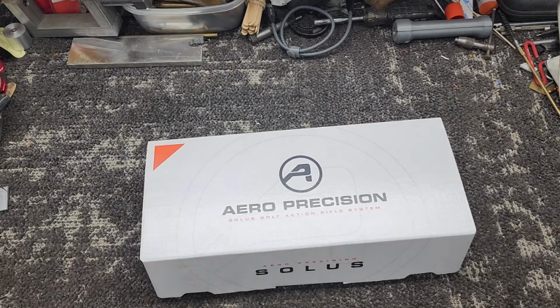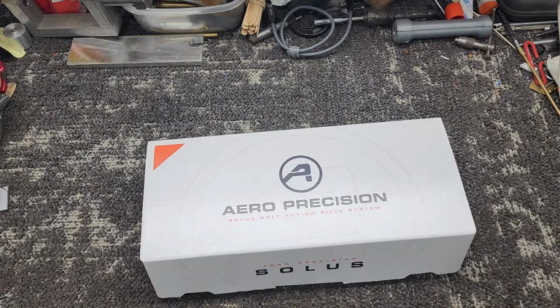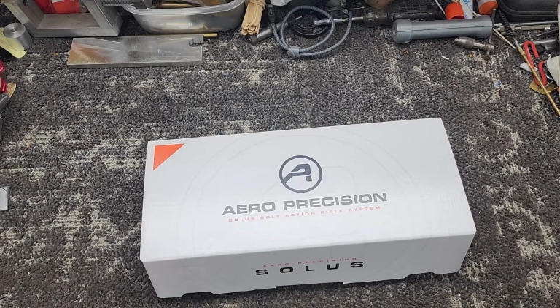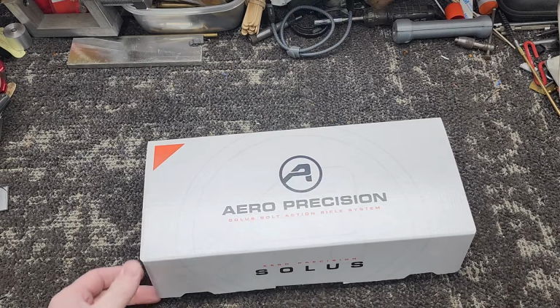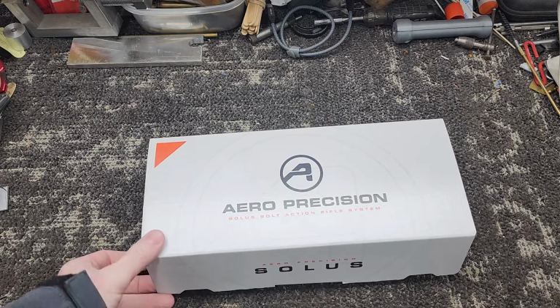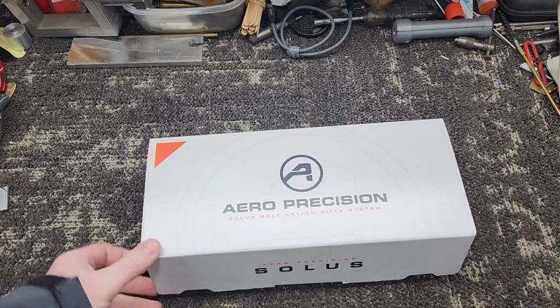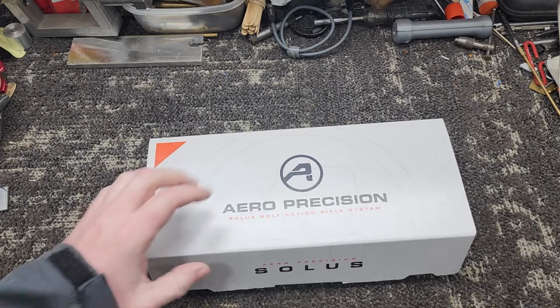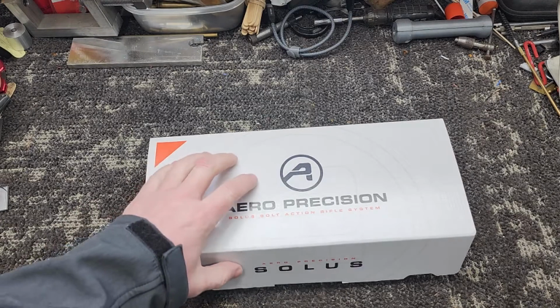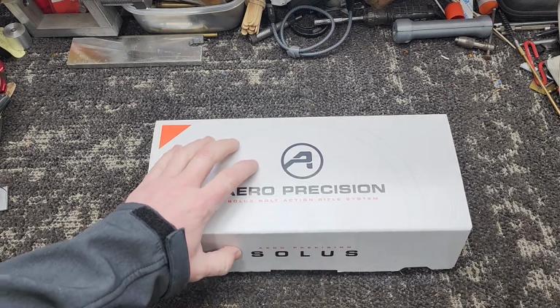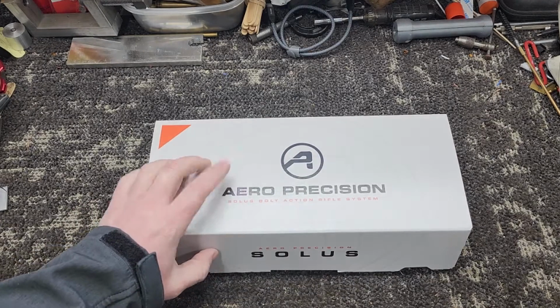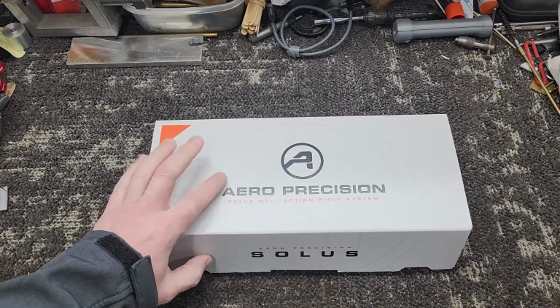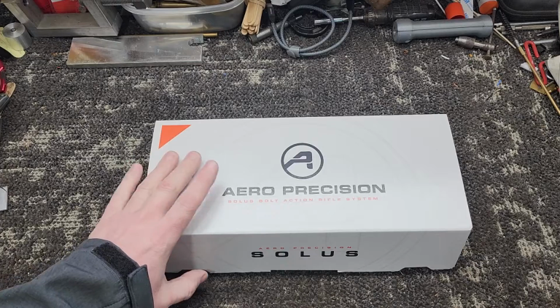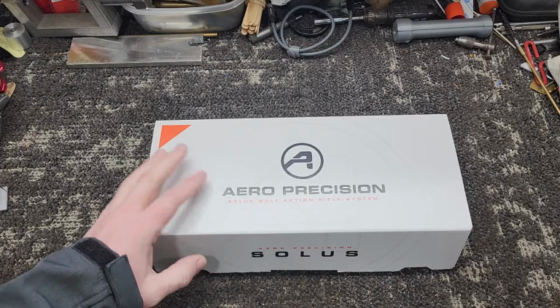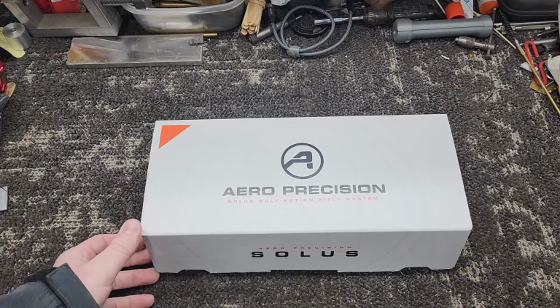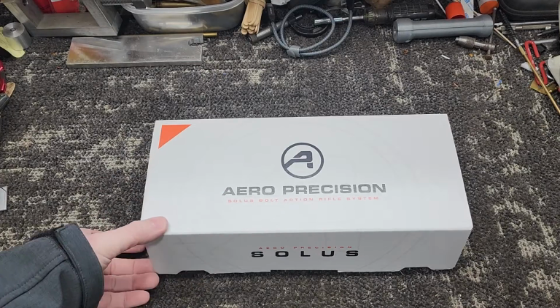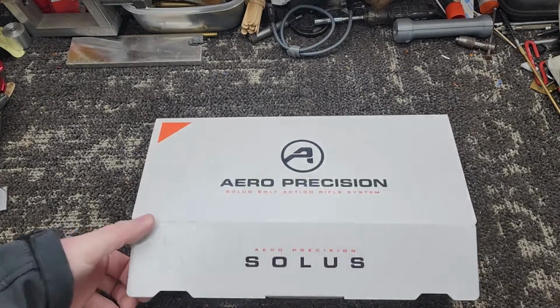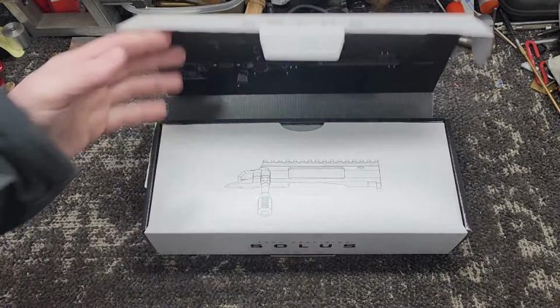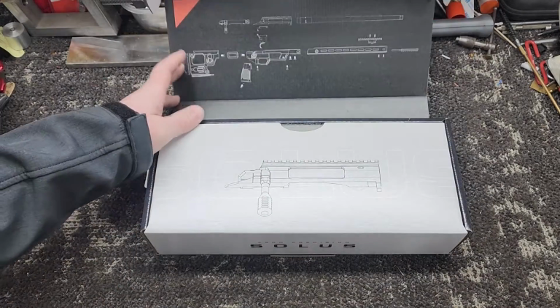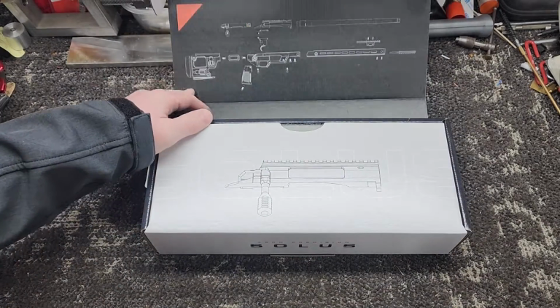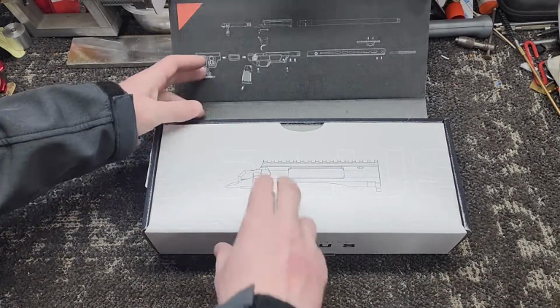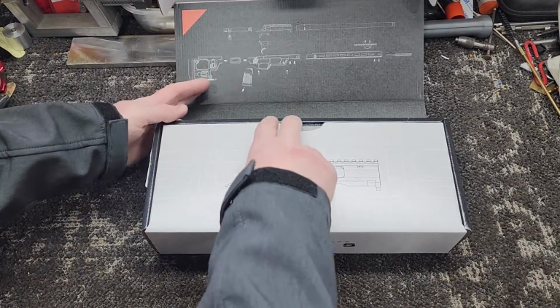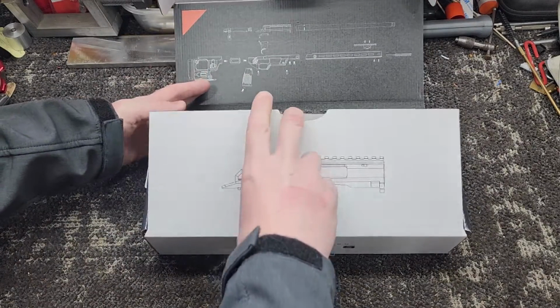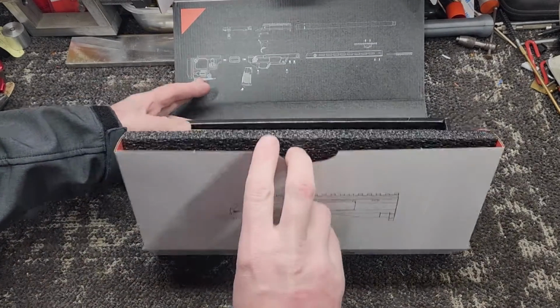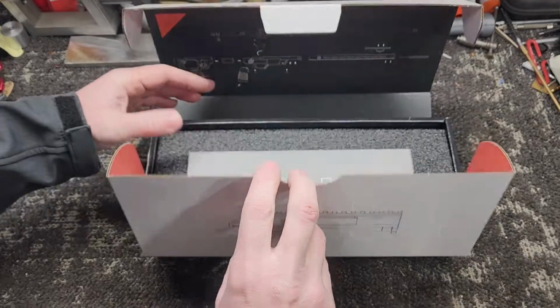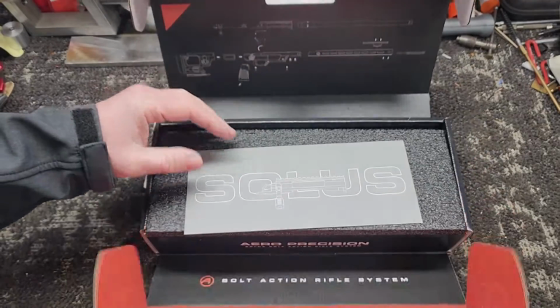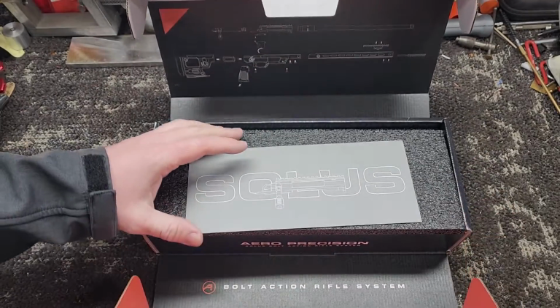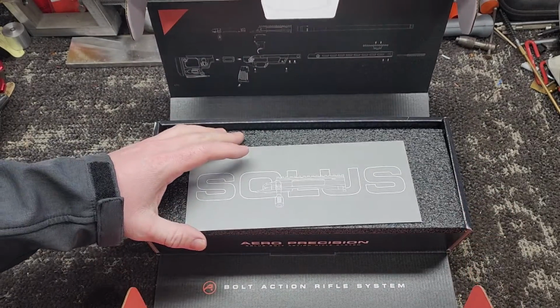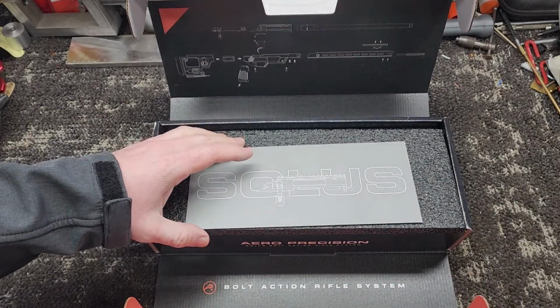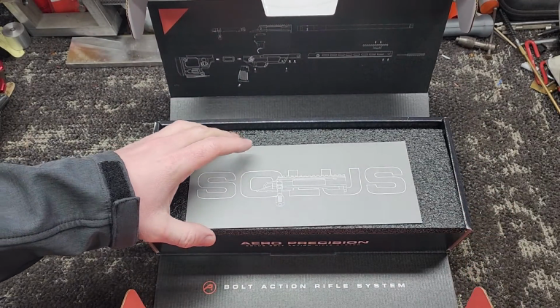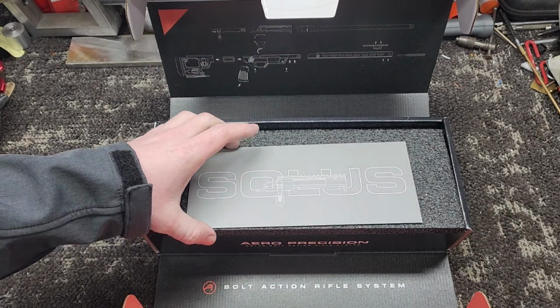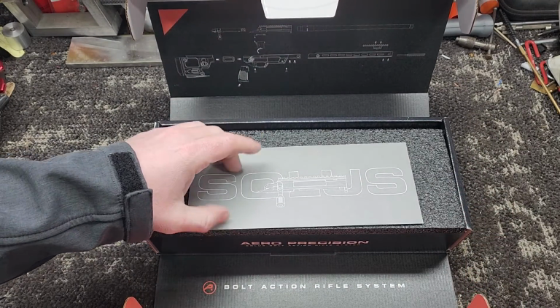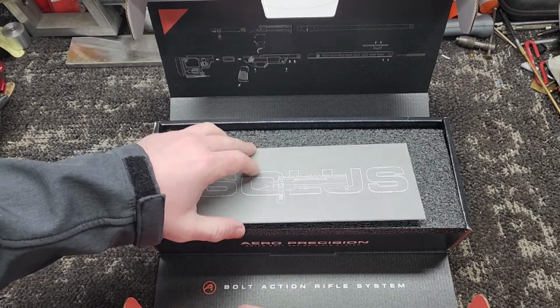Hey guys, this is Brett from Apex Custom Rifles. Today what I got here is one of these new Aero Precision Solus Actions. I'm going to go through this thing a little bit and just give you a perspective of it from someone that builds rifles.